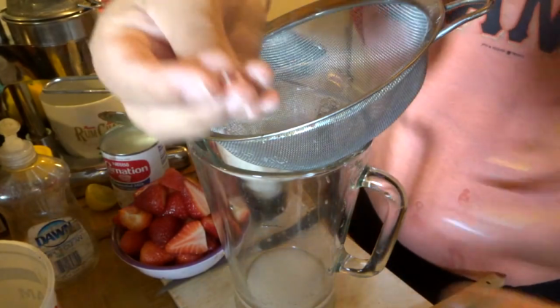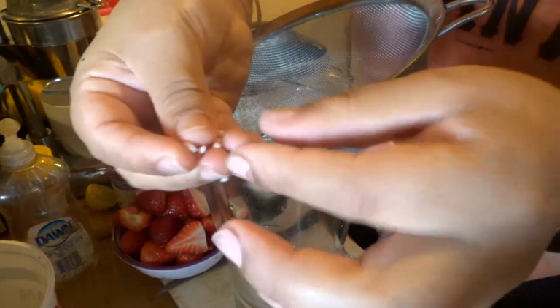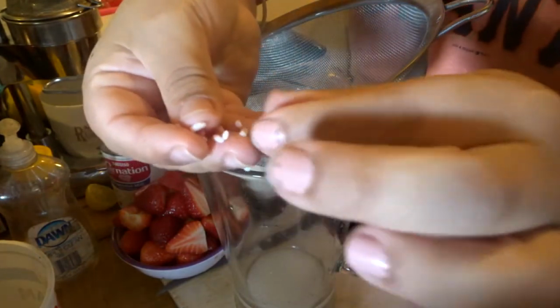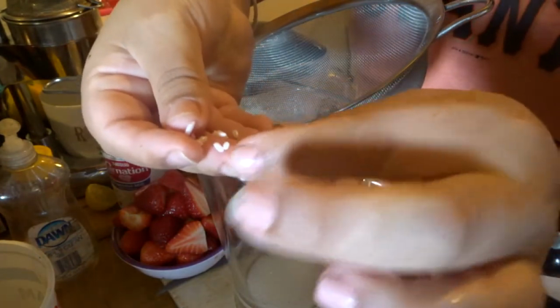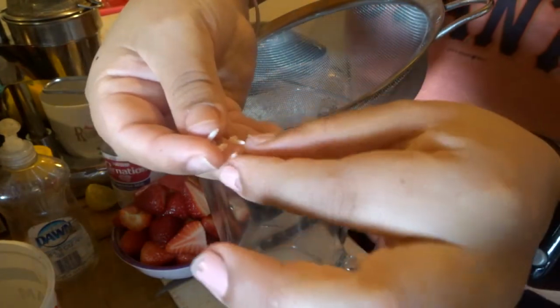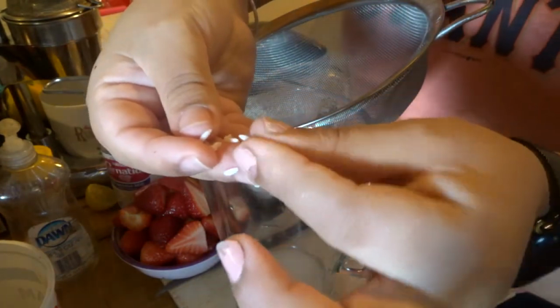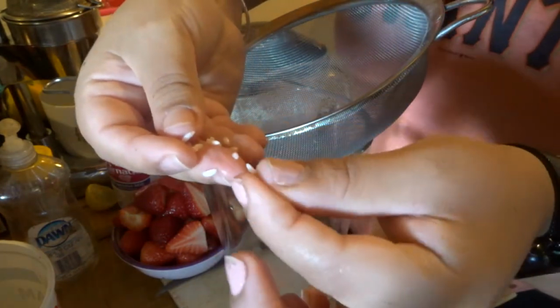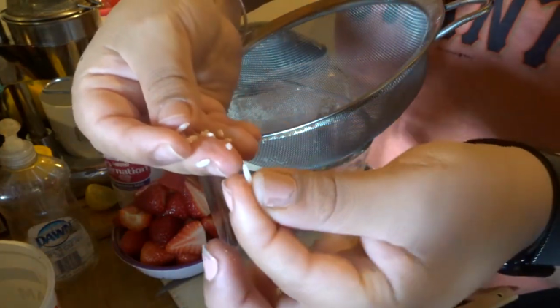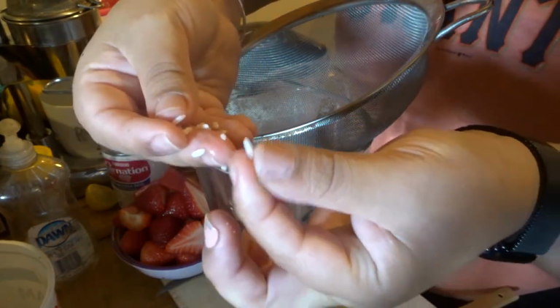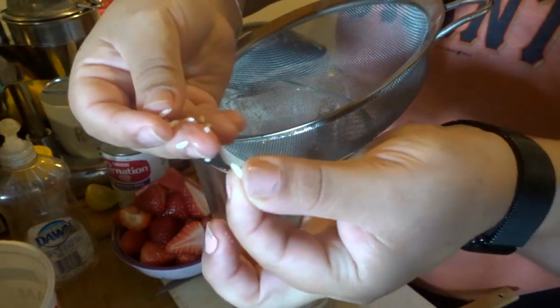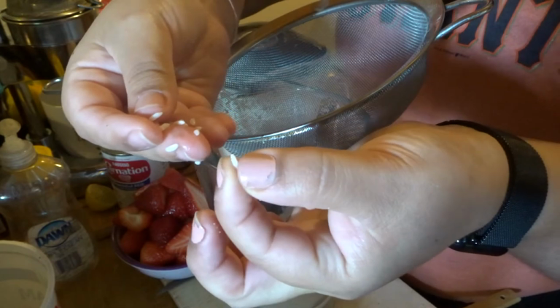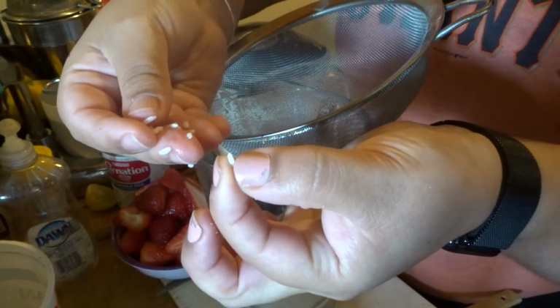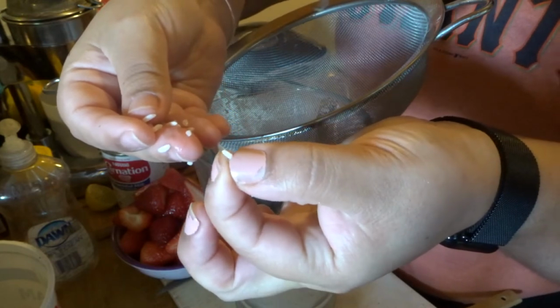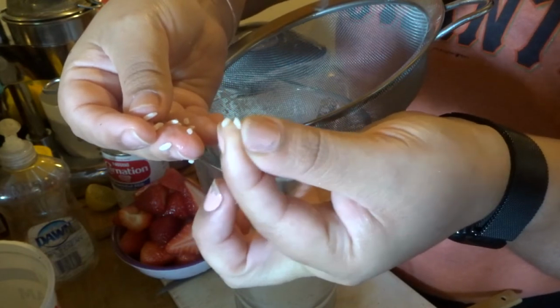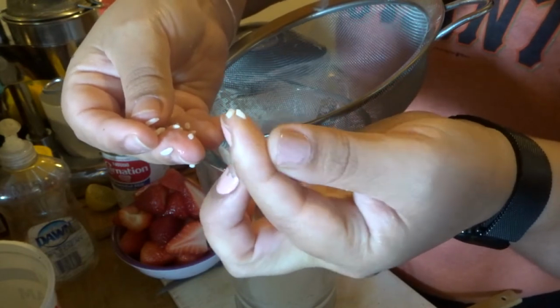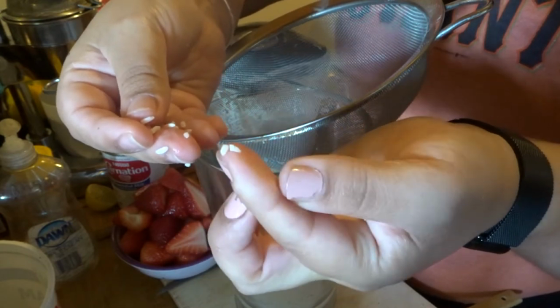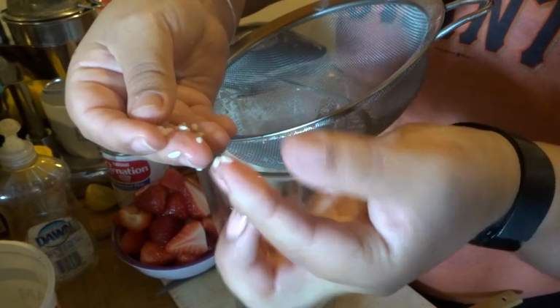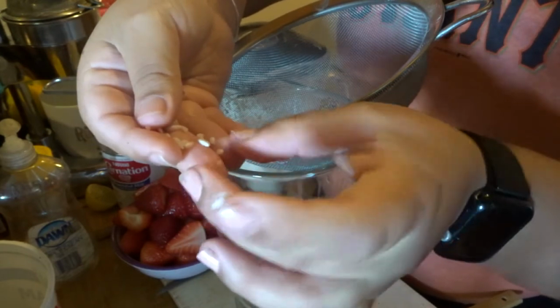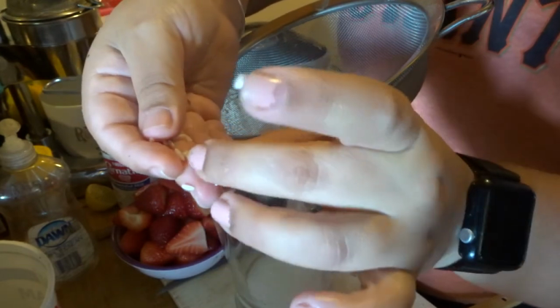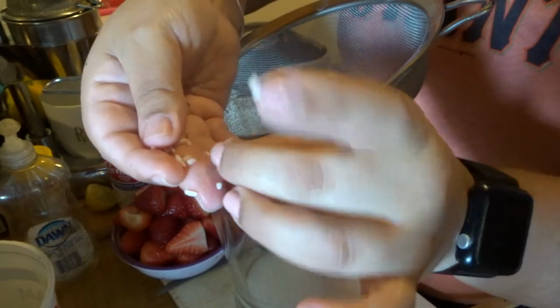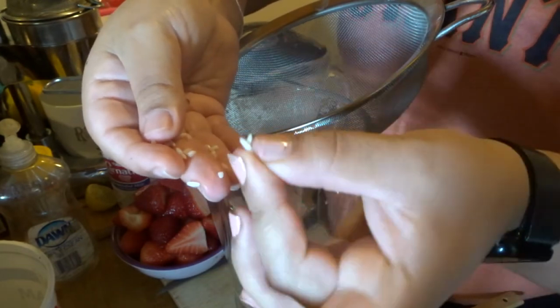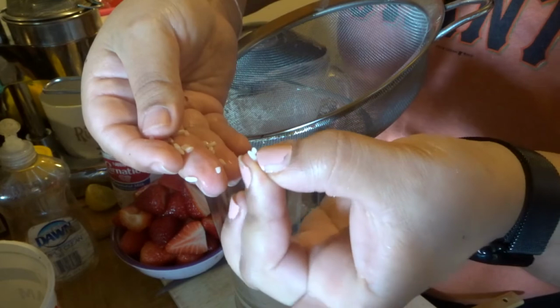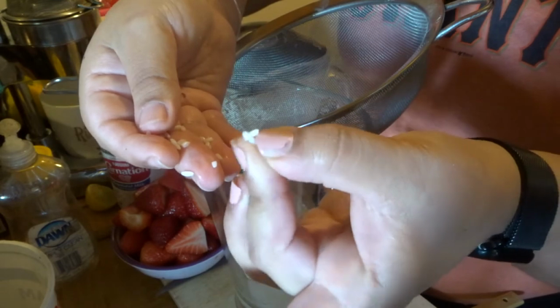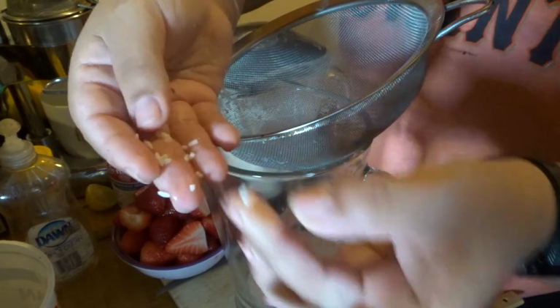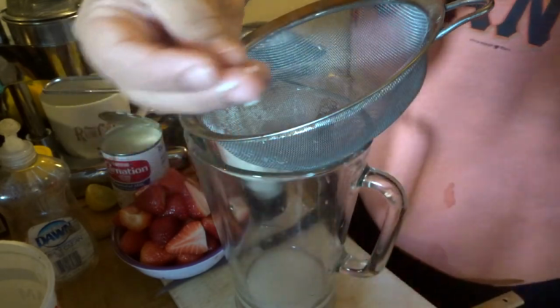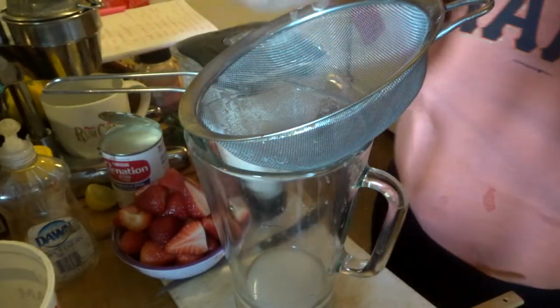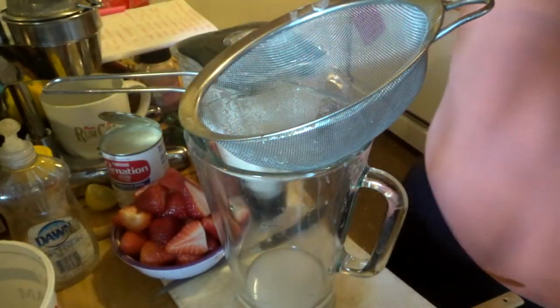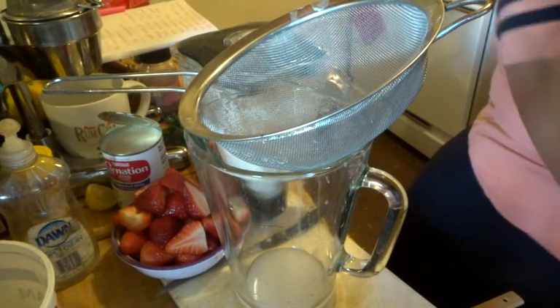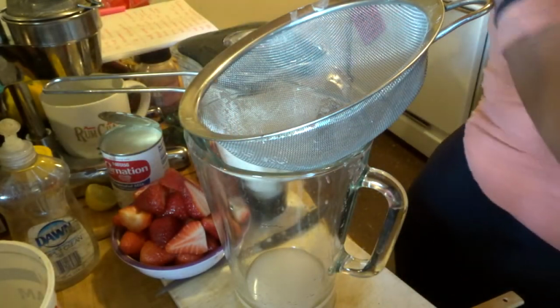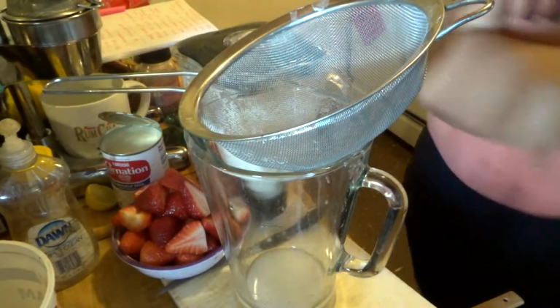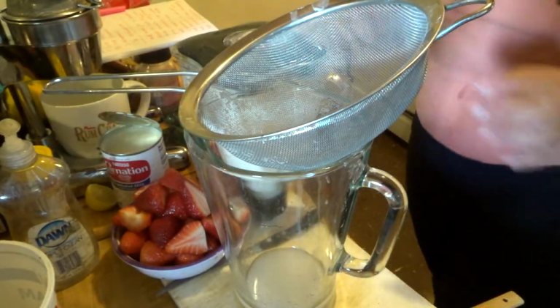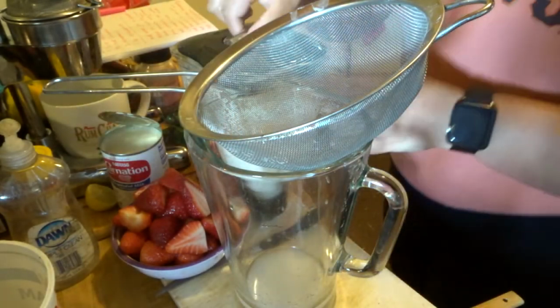The way you can tell your rice is ready — it could be a minimum of four hours — is when you pinch it, your rice just breaks off. That's how you know it's ready to go; very effortless for the rice to break off.